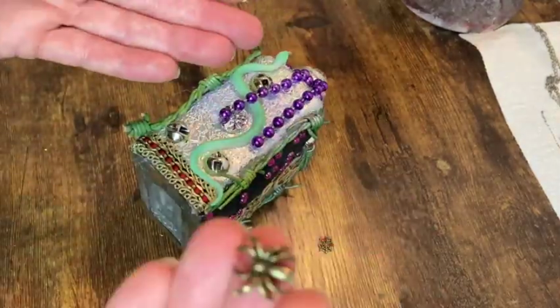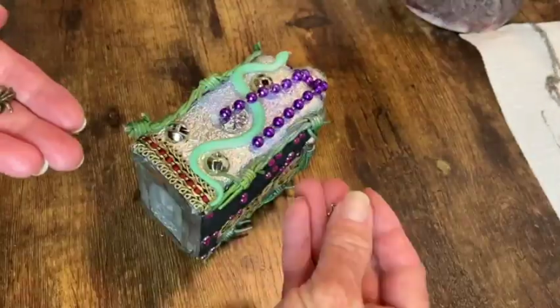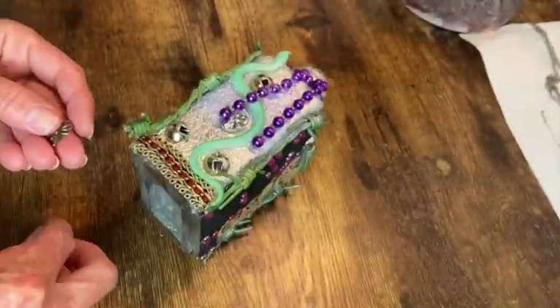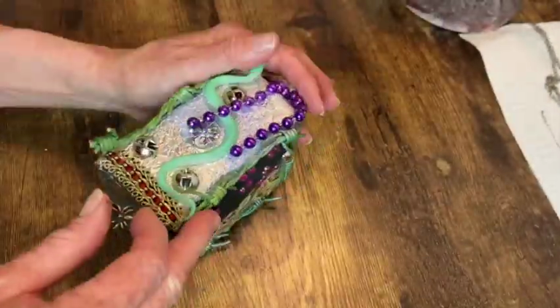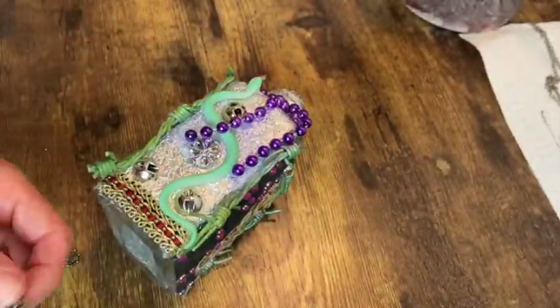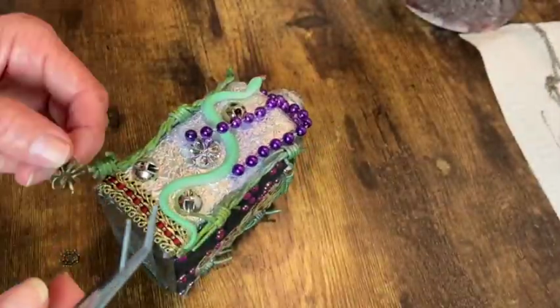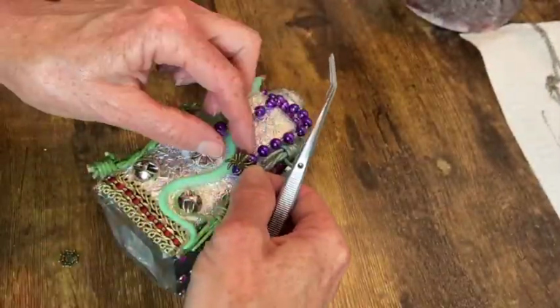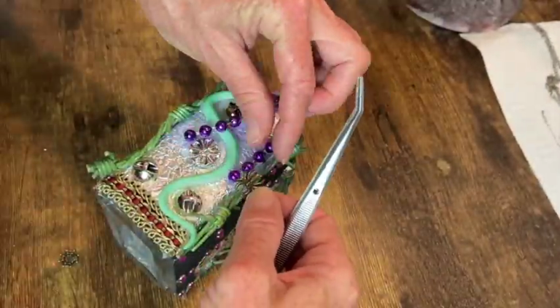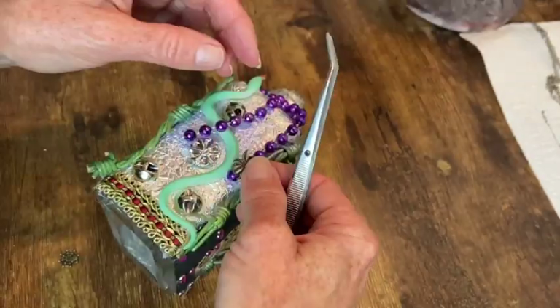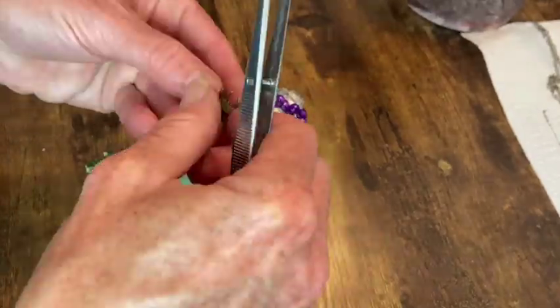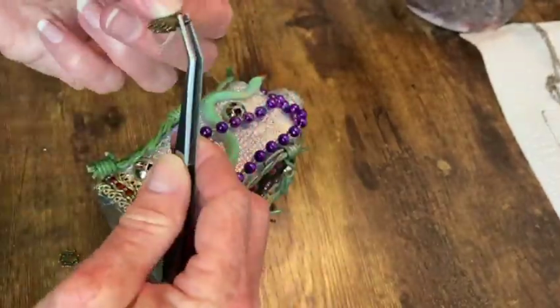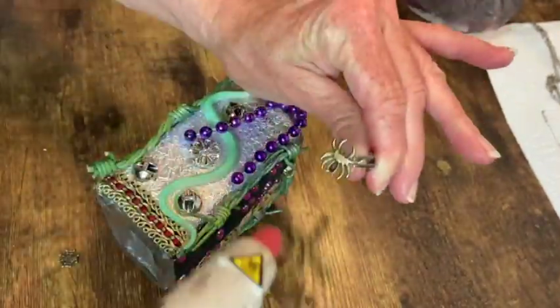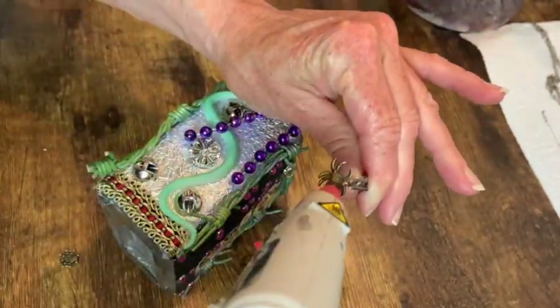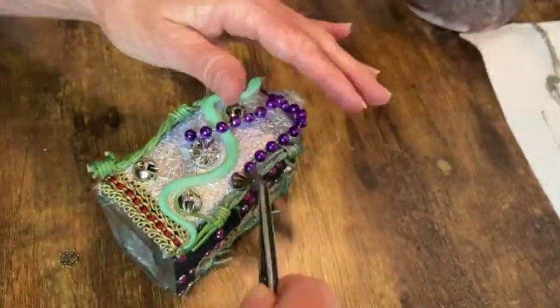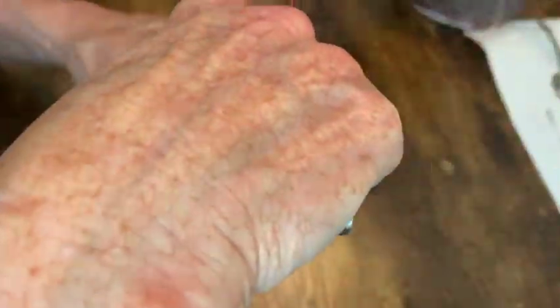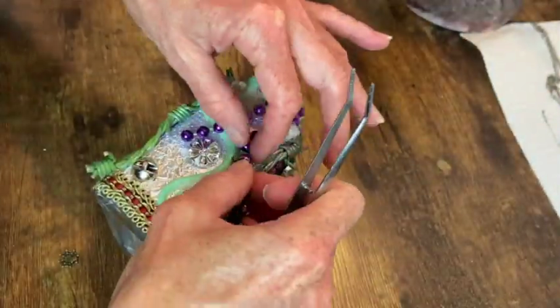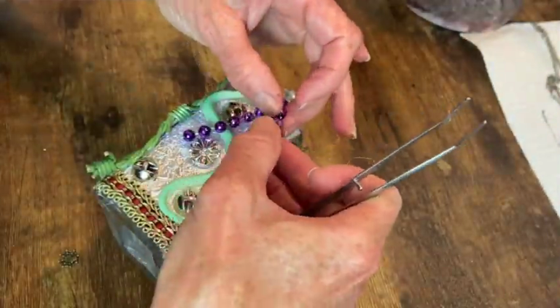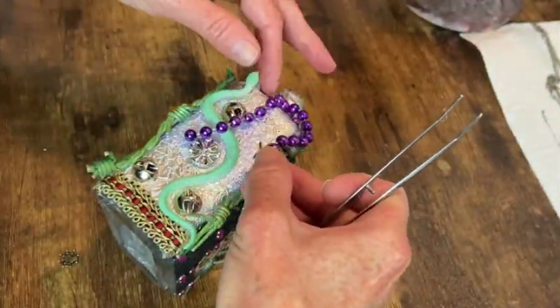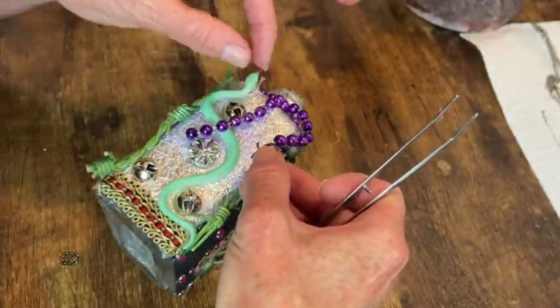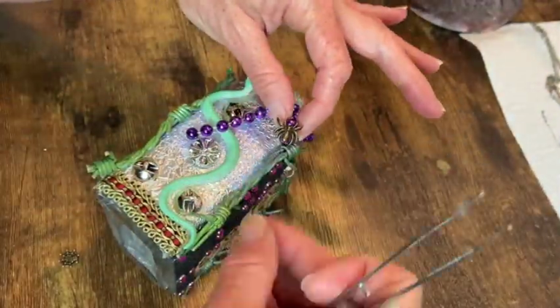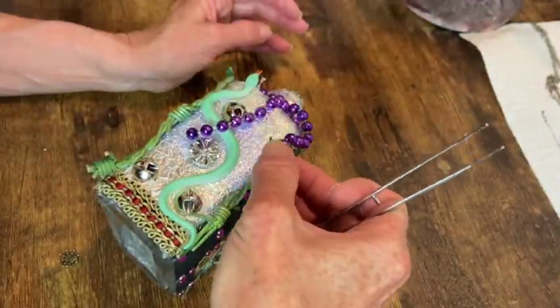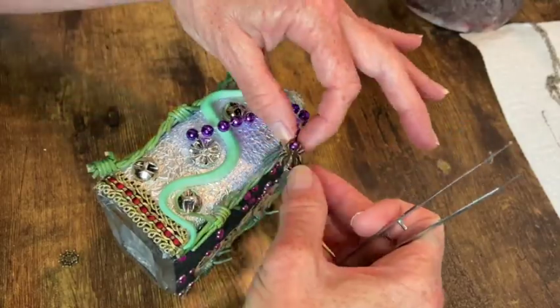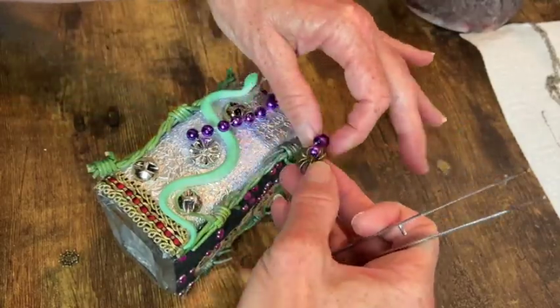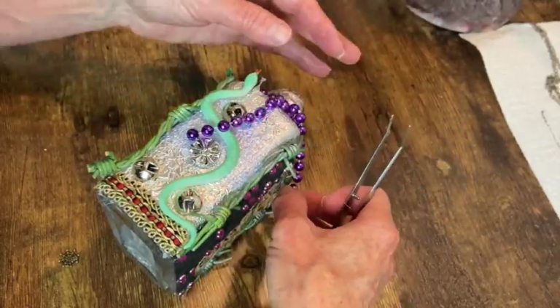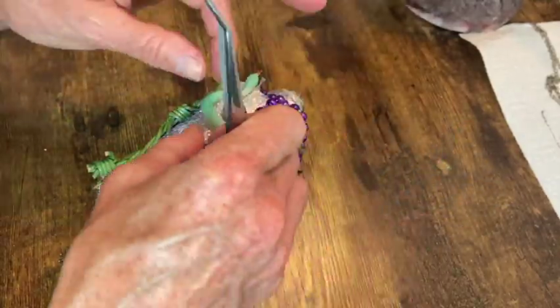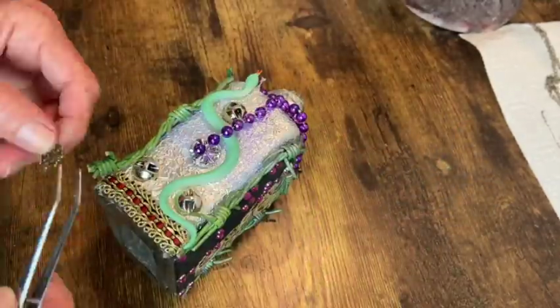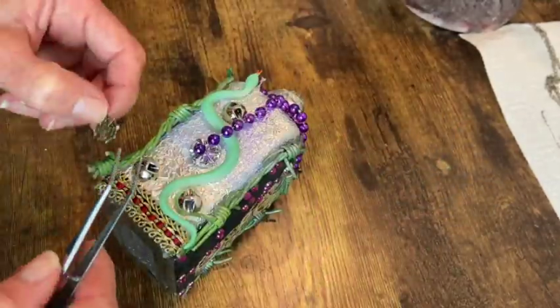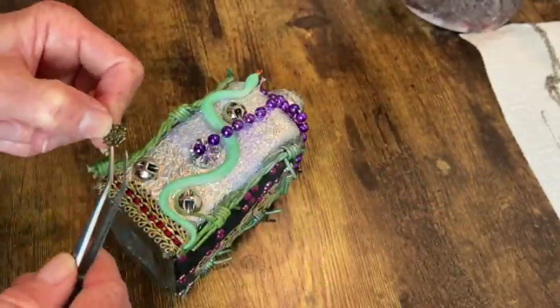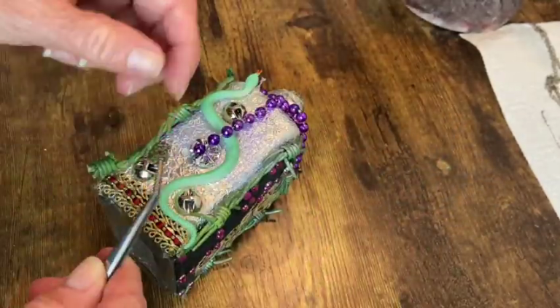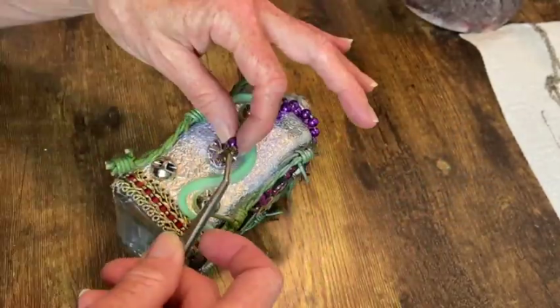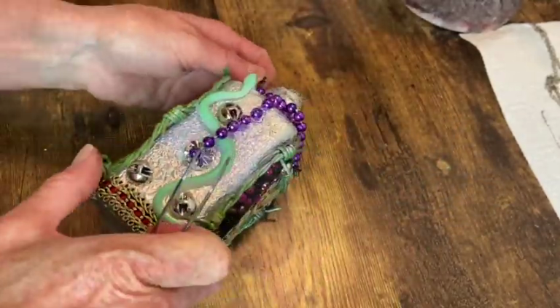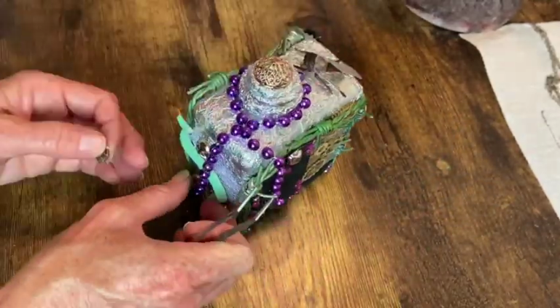I wanted to add some little critters onto the bottom of this little bead strand that I did, so I just took a couple of my charms — a spider and a web — and hot glued those on there.